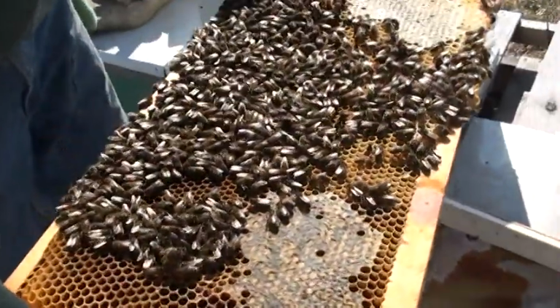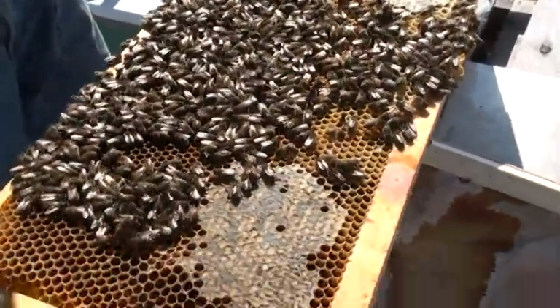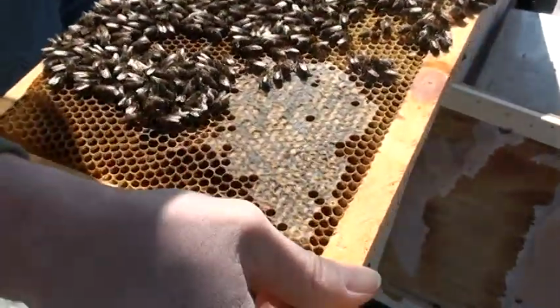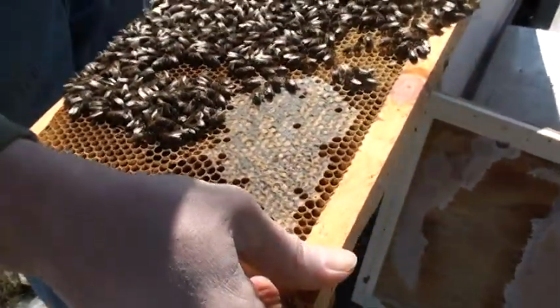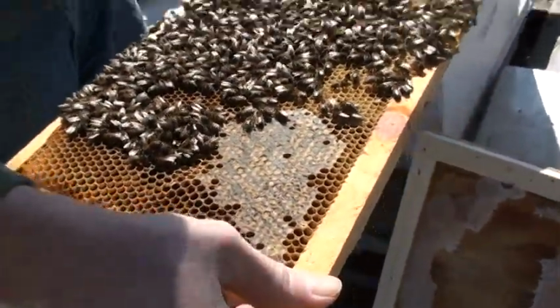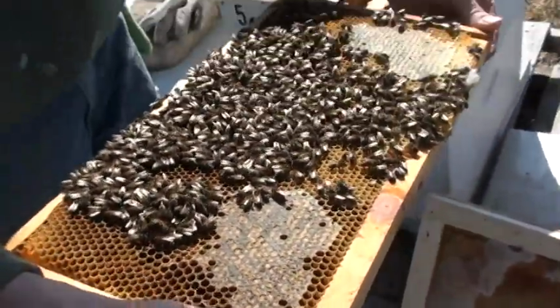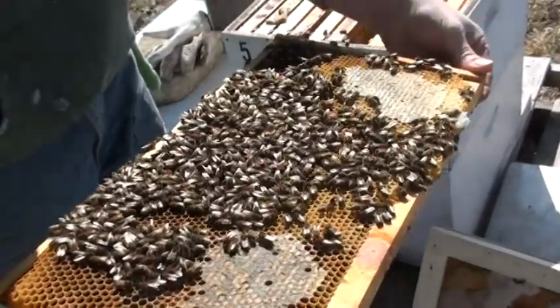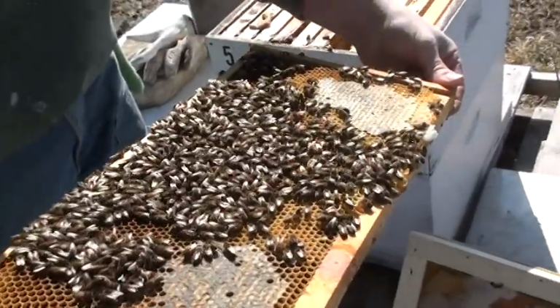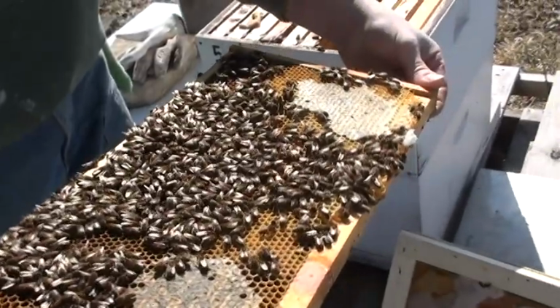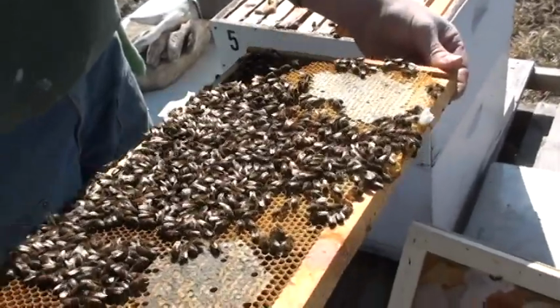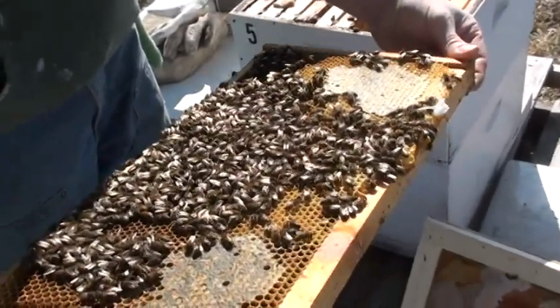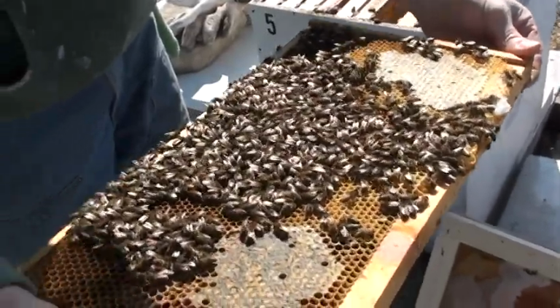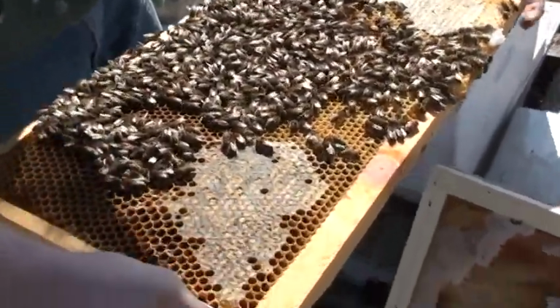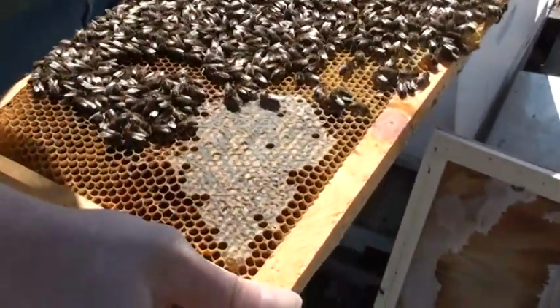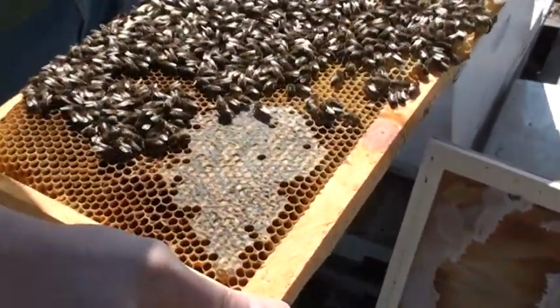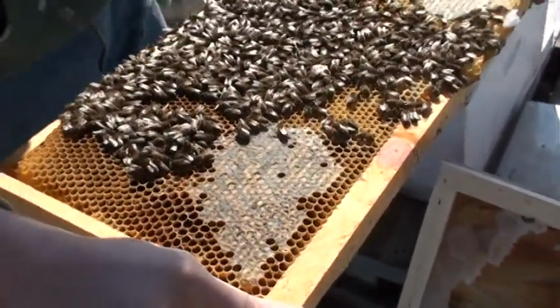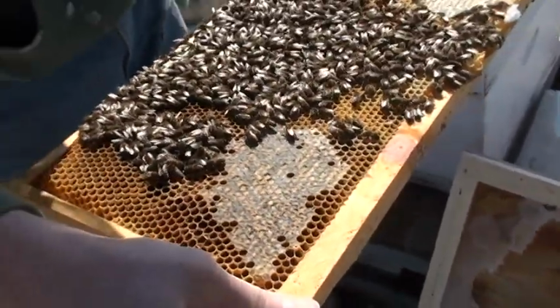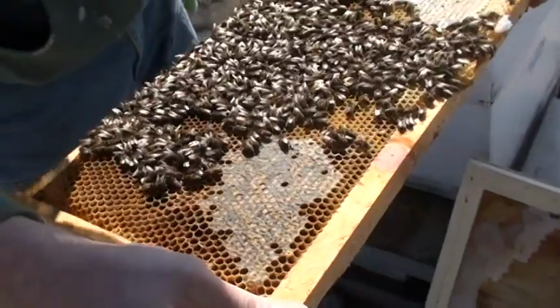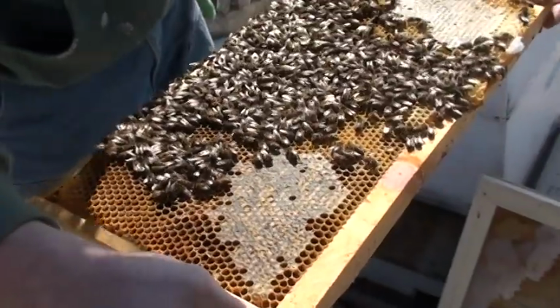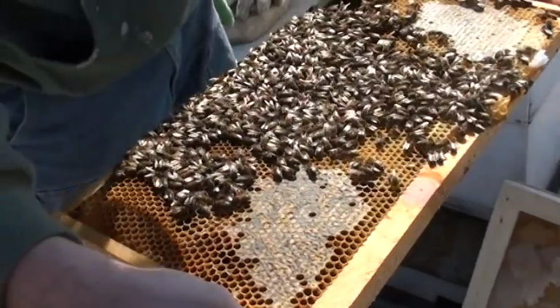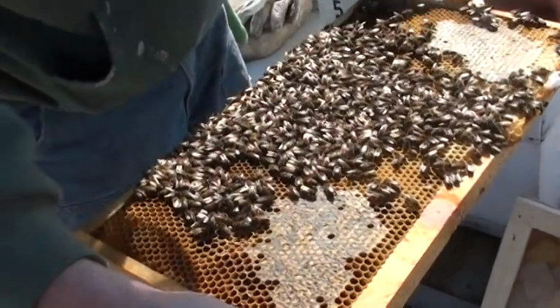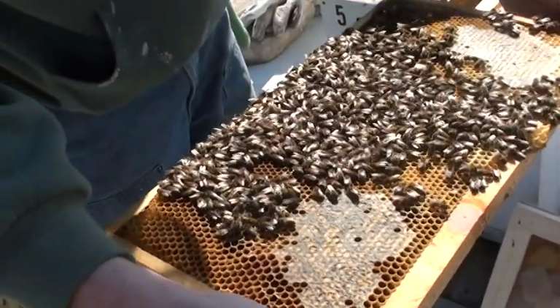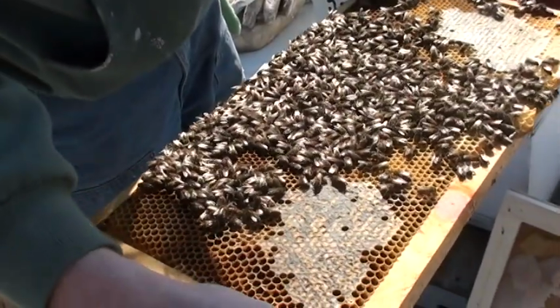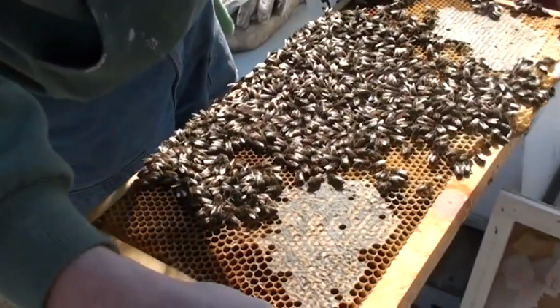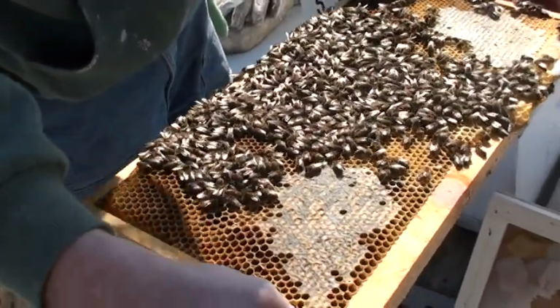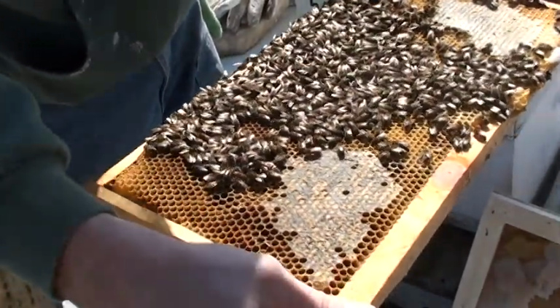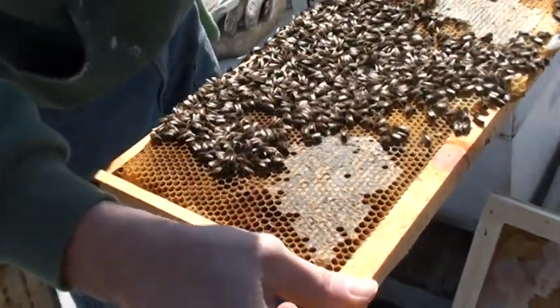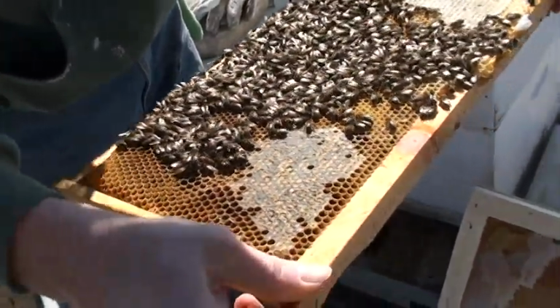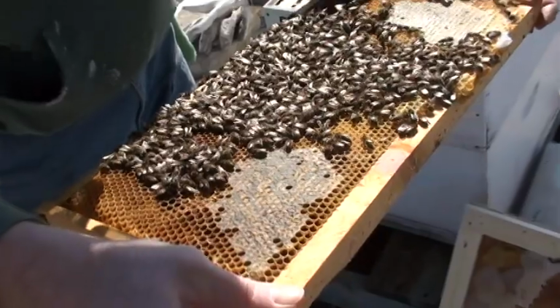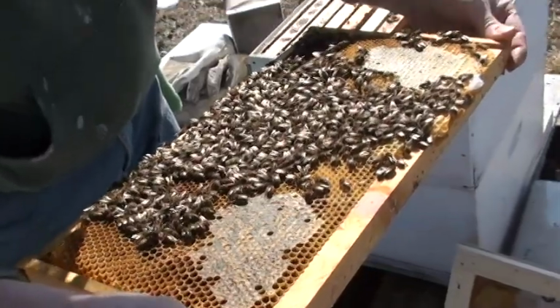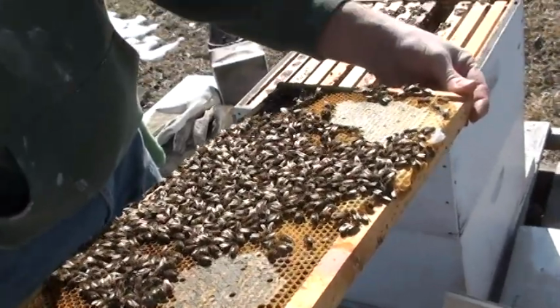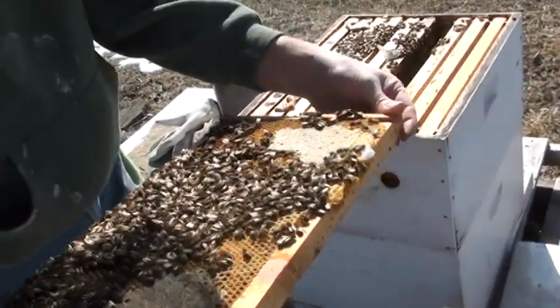If I could find the queen — which I'm not going to expose them to that much cold to go looking for — but I'm sure if I found her, she would be one of our Midwest Carniolan queens that we raised. These are the ones that are making it through the winter in great shape.